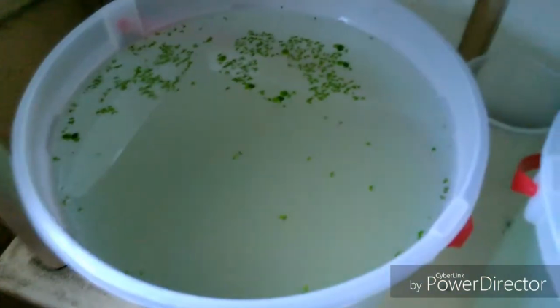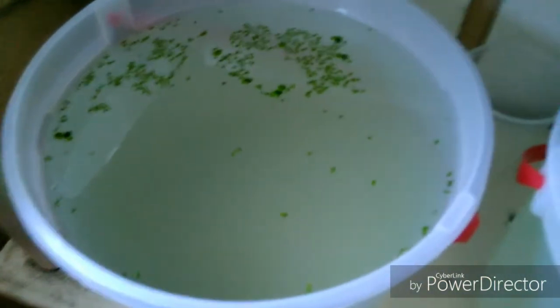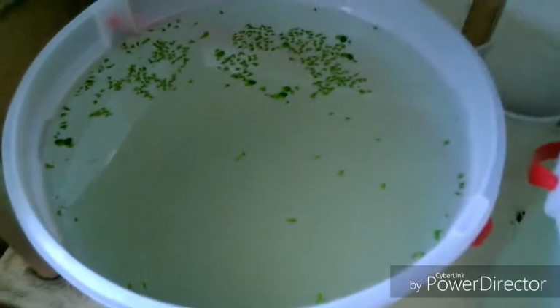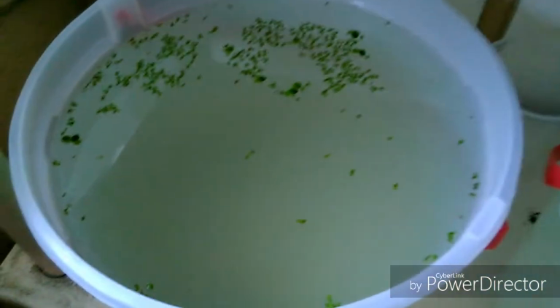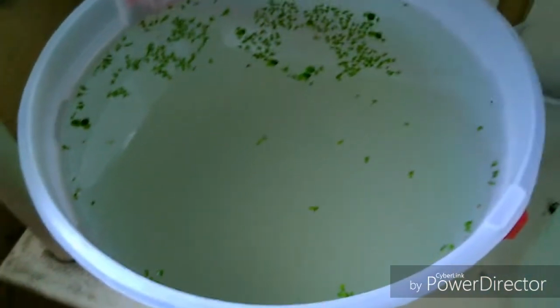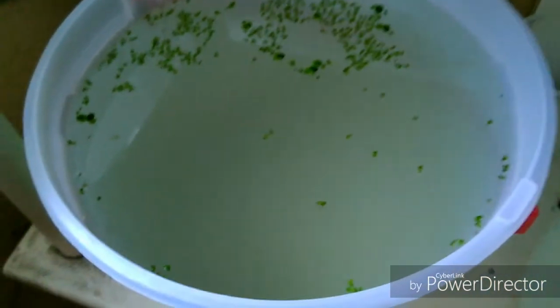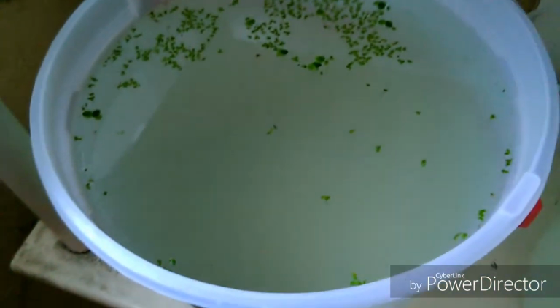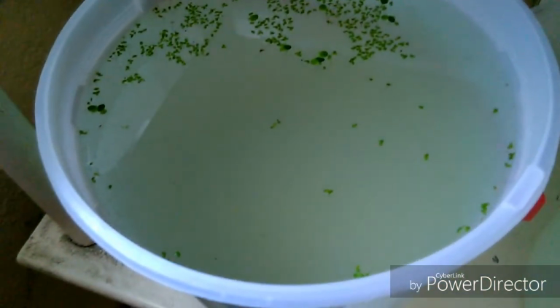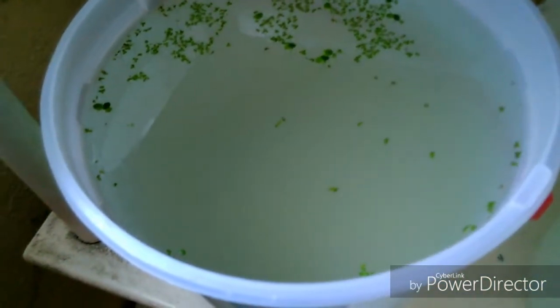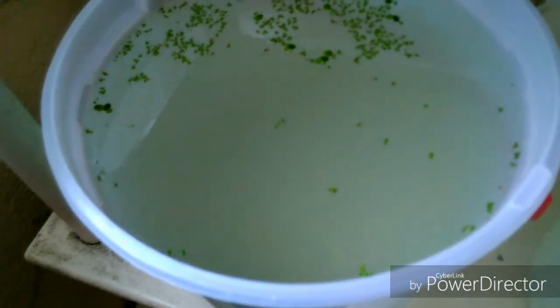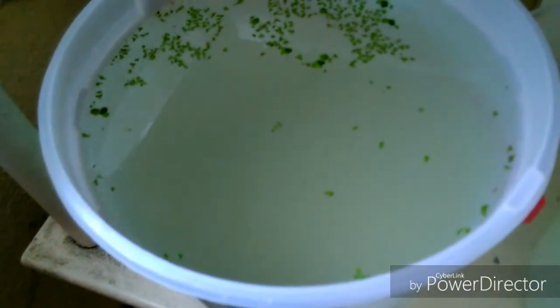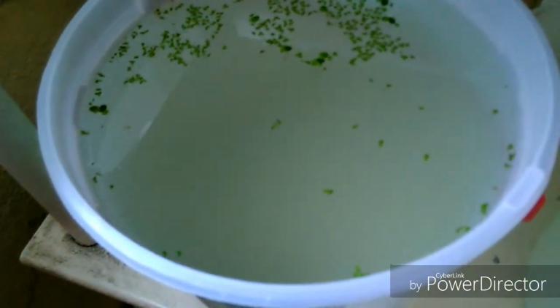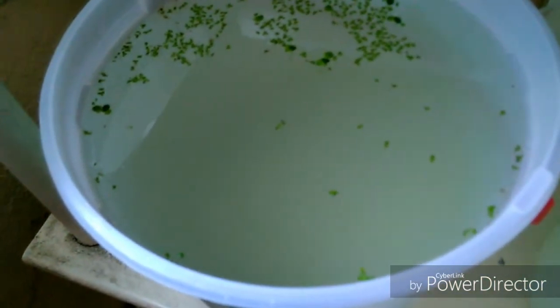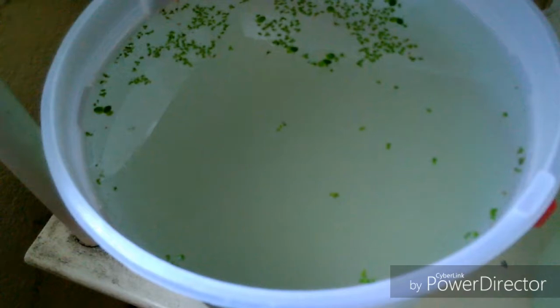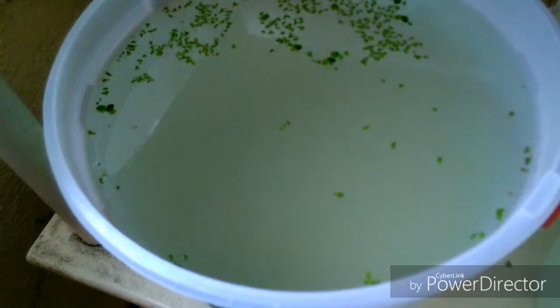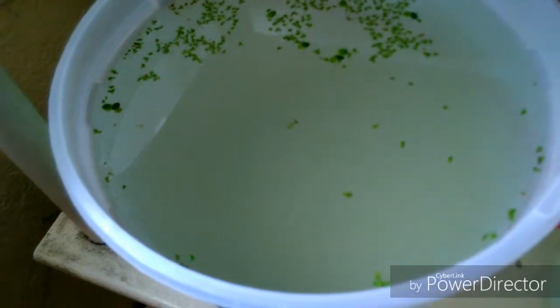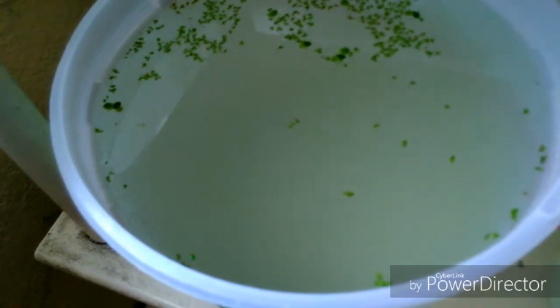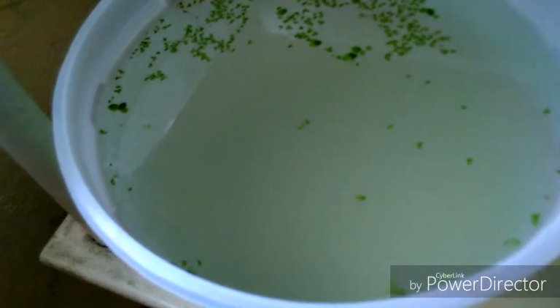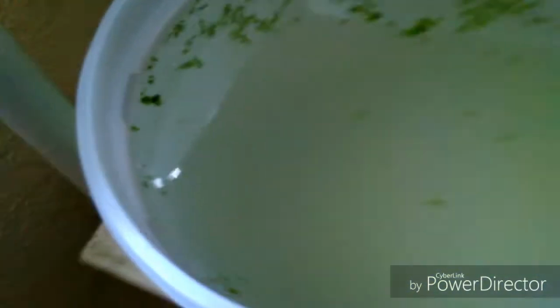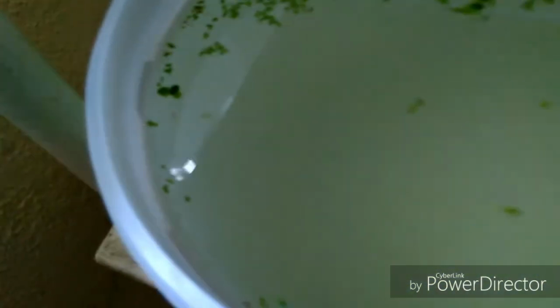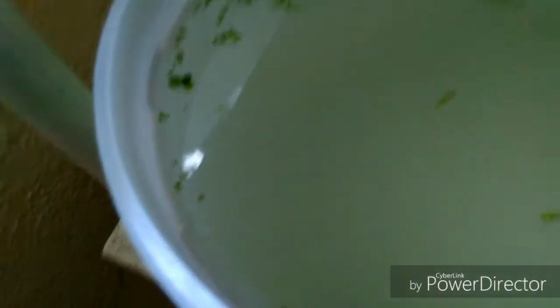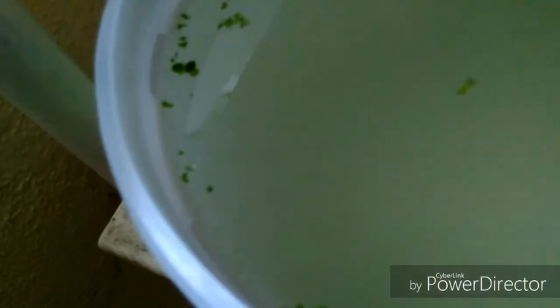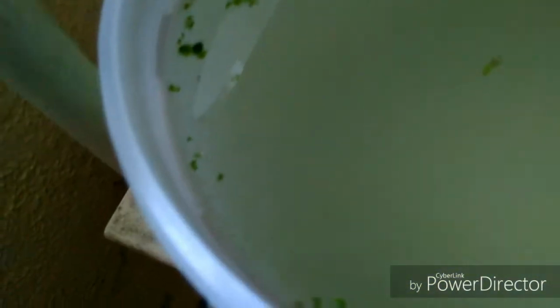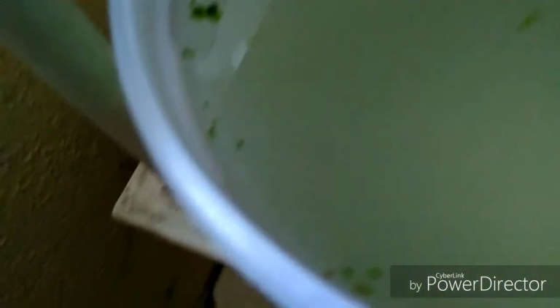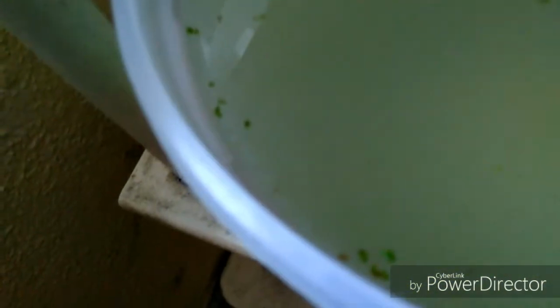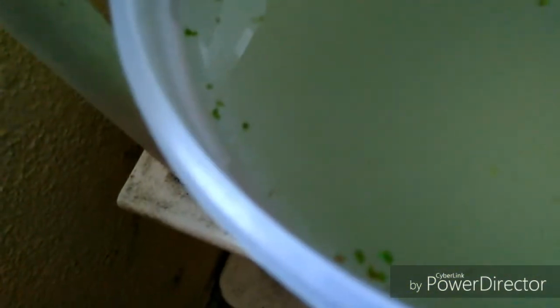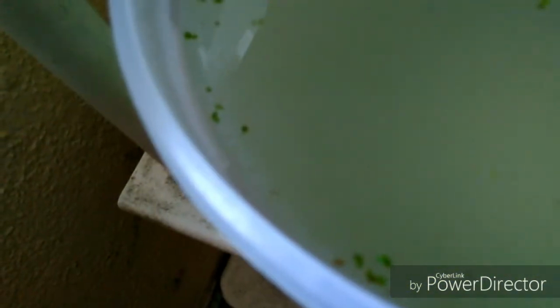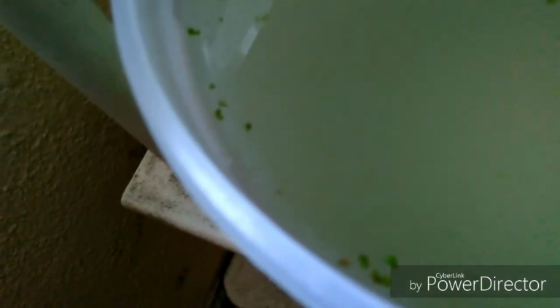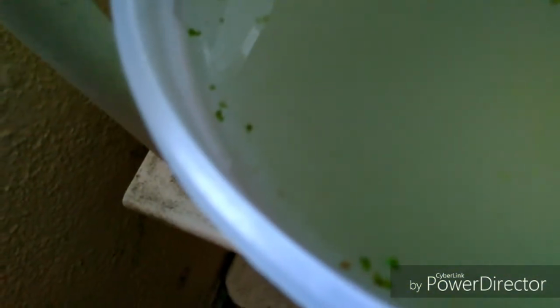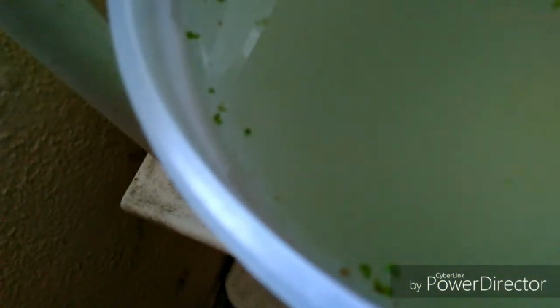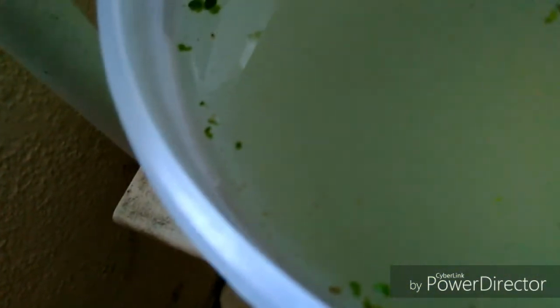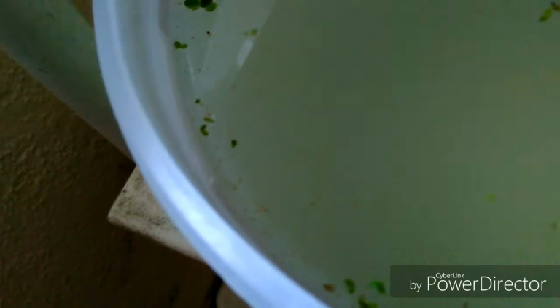La cría y cultivo de Daphnia o pulga de agua. De hecho aquí hay de ambas Daphnias: Pulex y Magna.